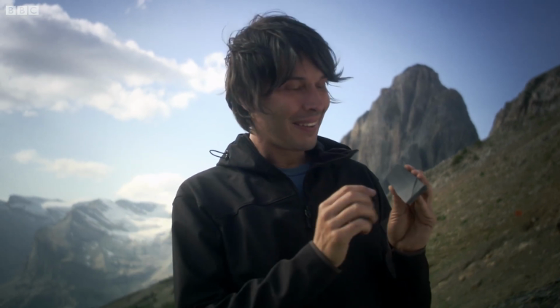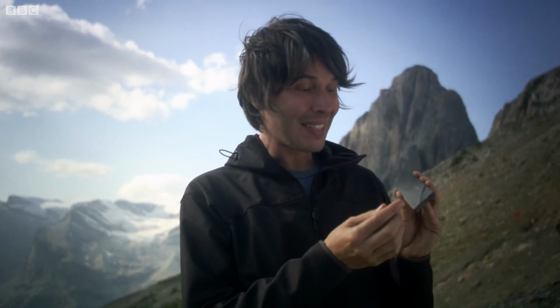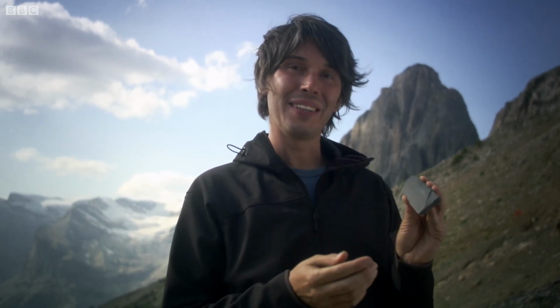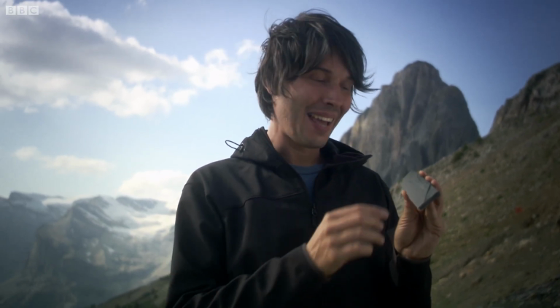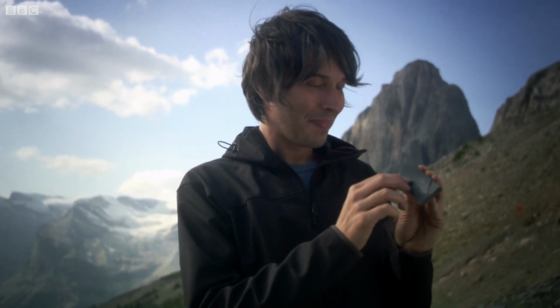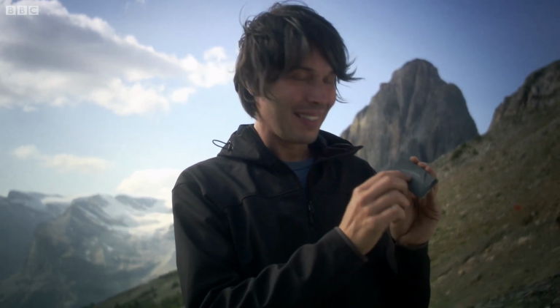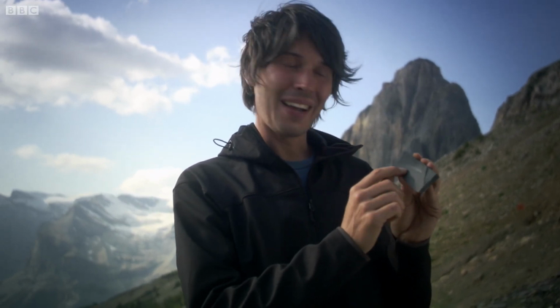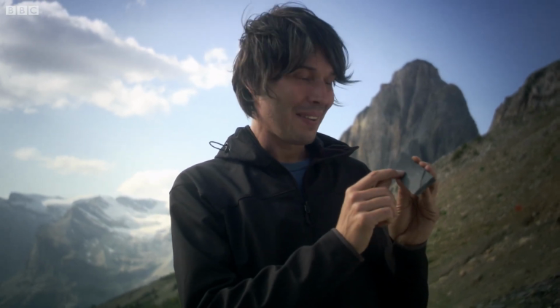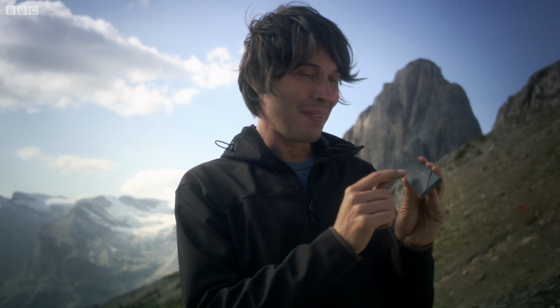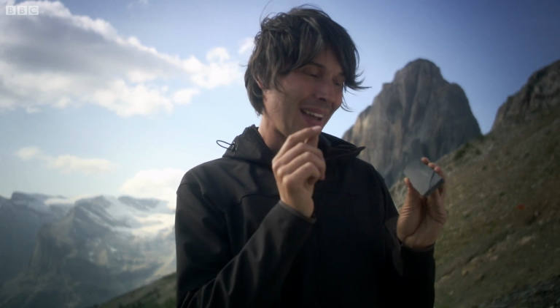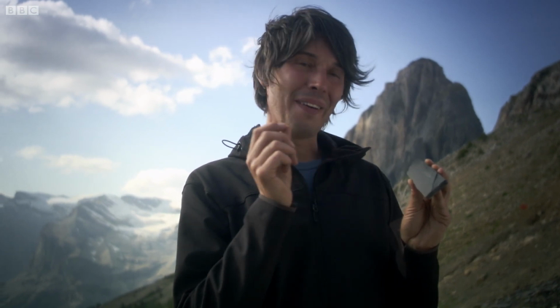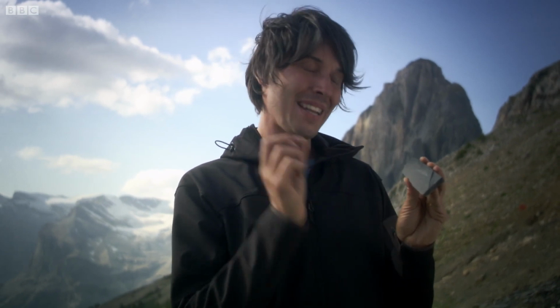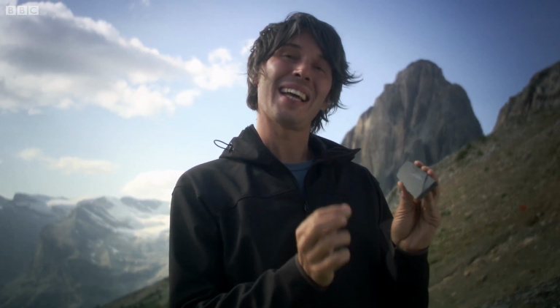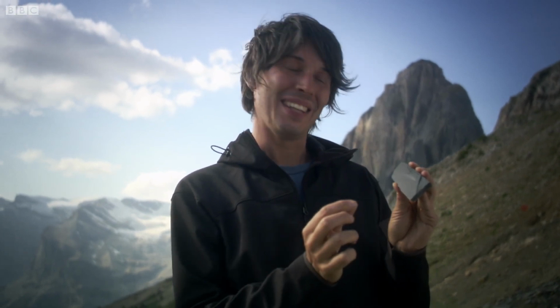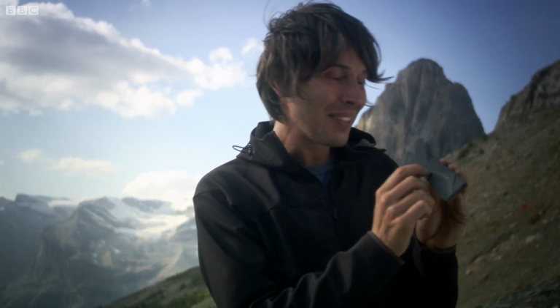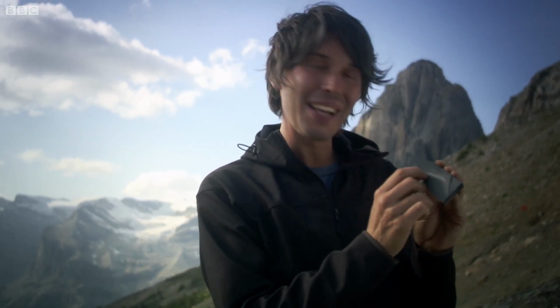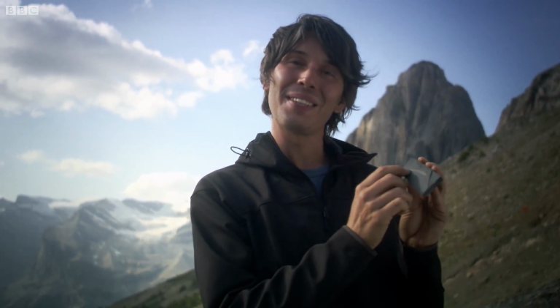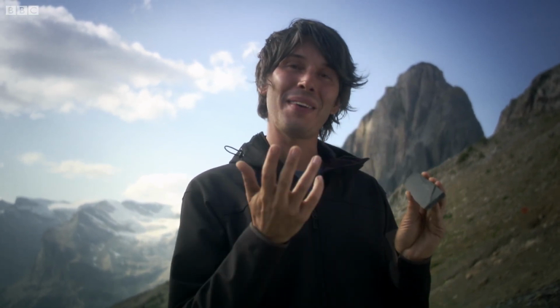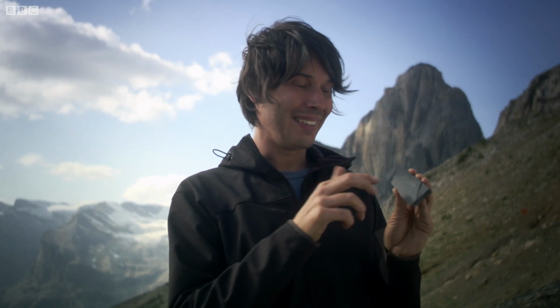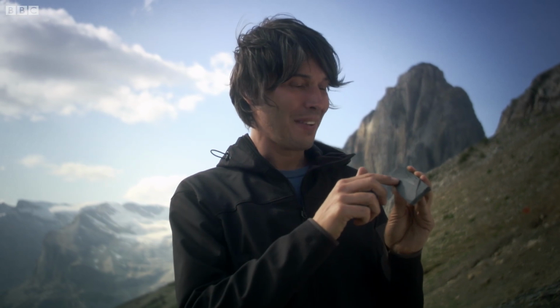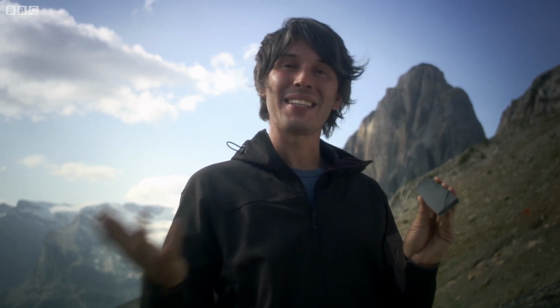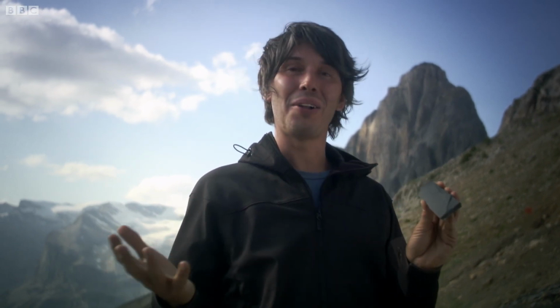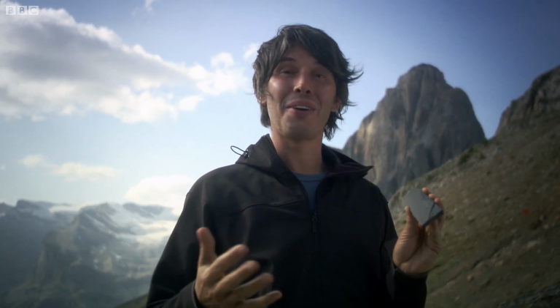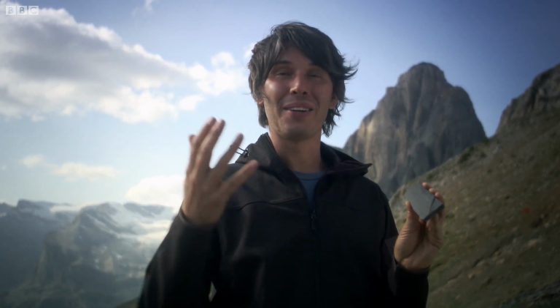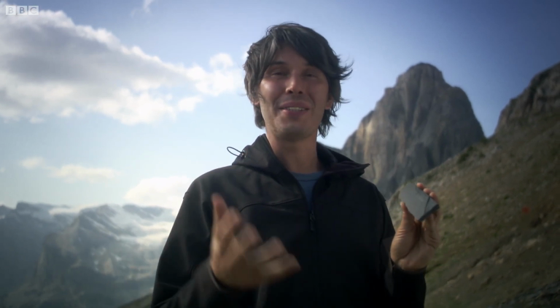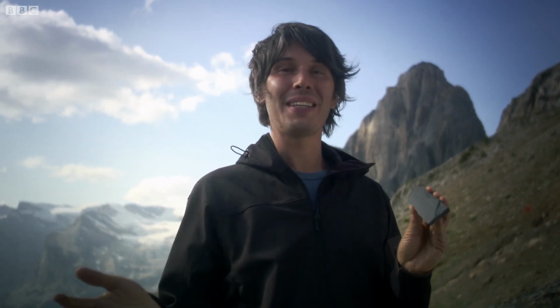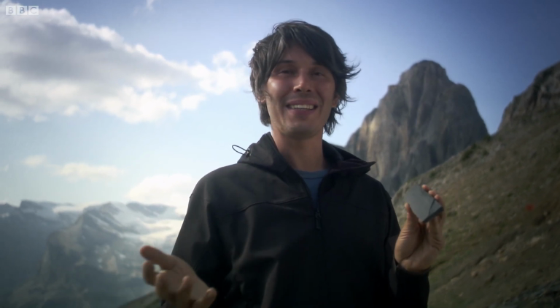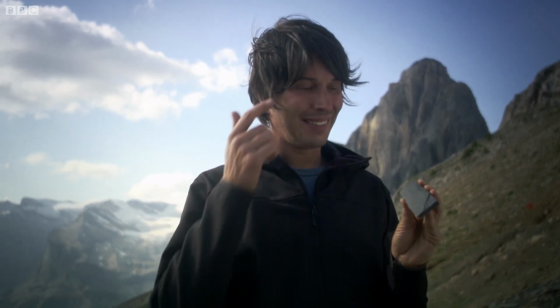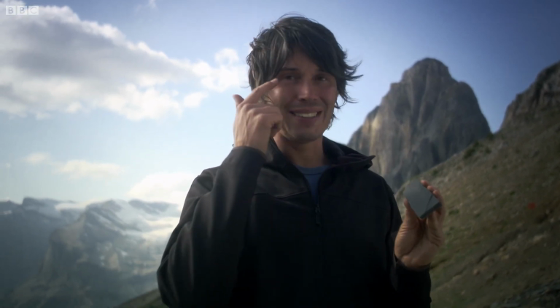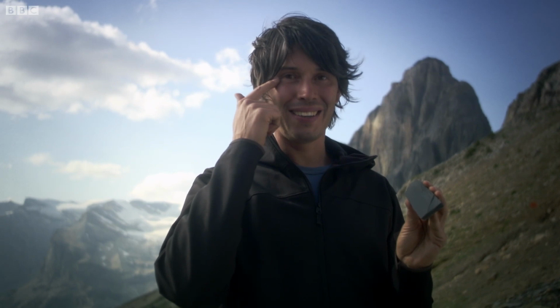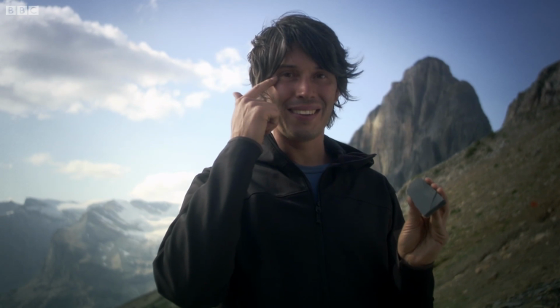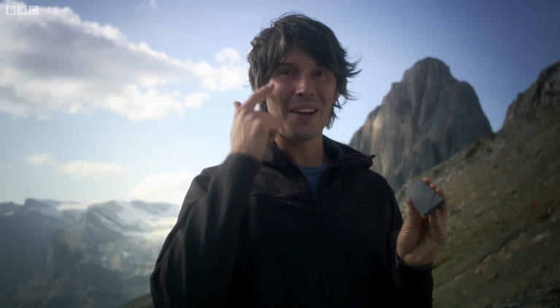And if that's true, then this little guy may be our direct ancestor. And those little cells may be the things that evolved over hundreds of millions of years into our eyes.